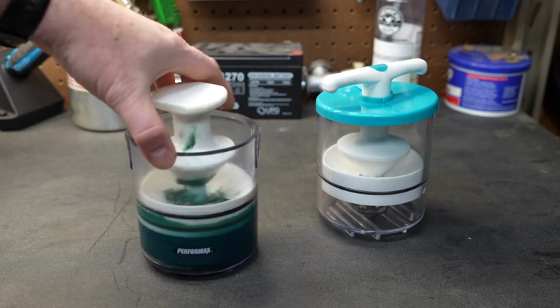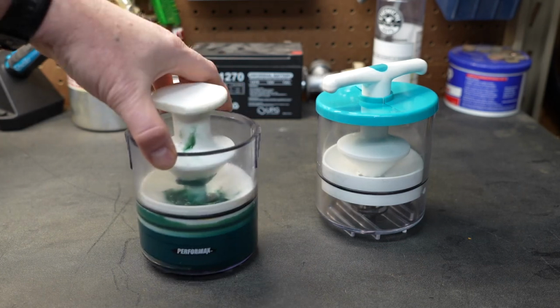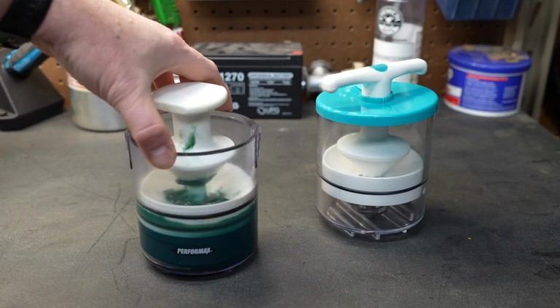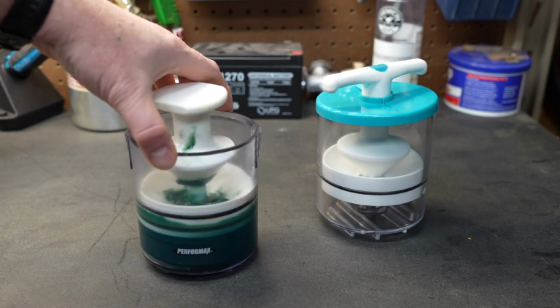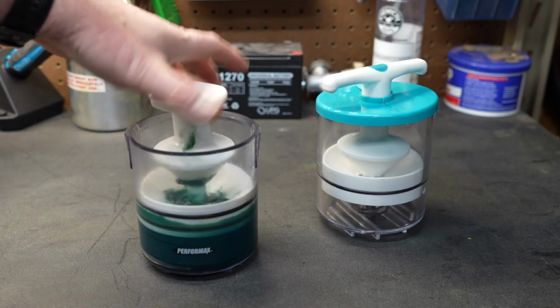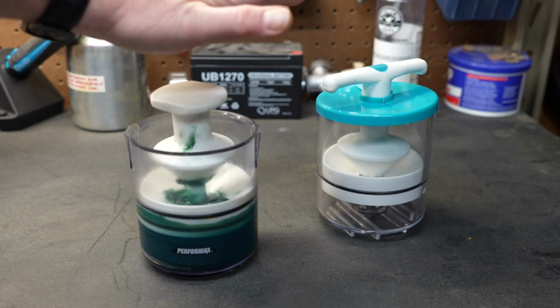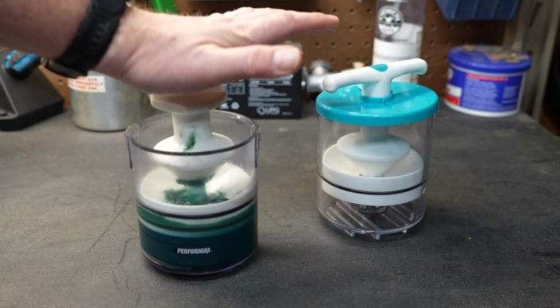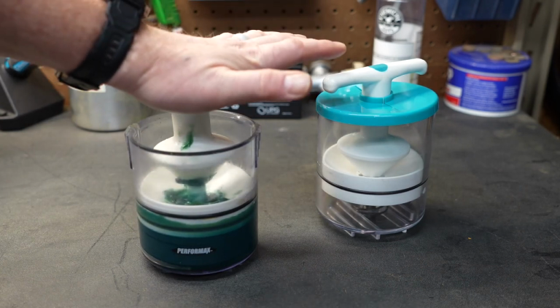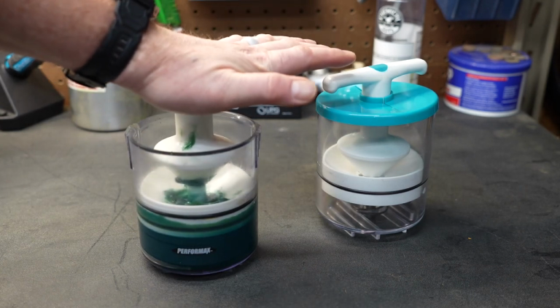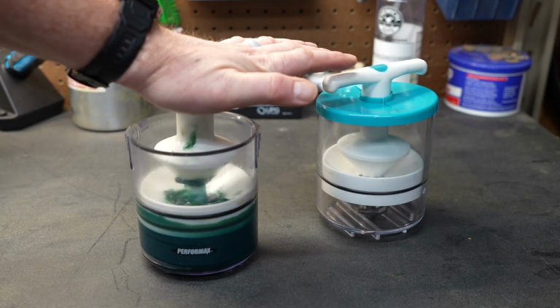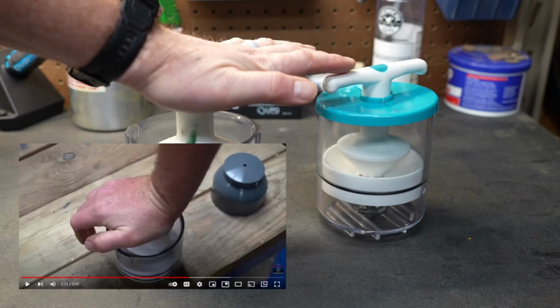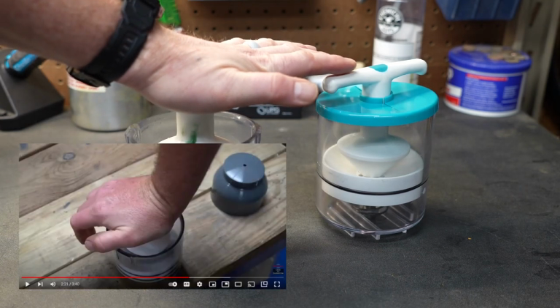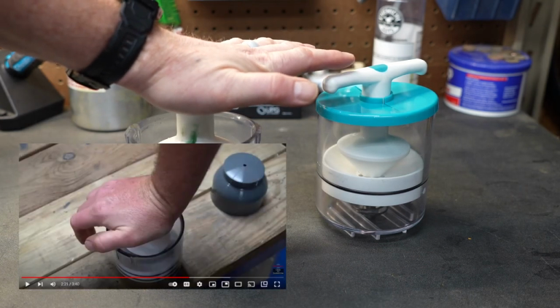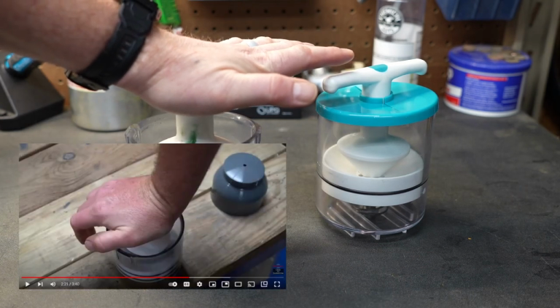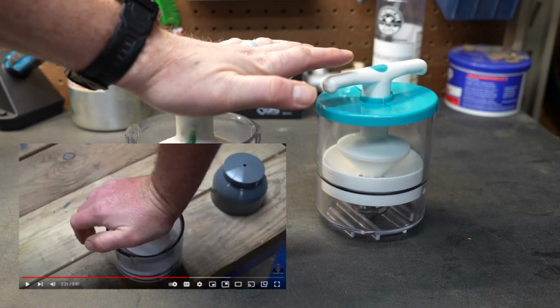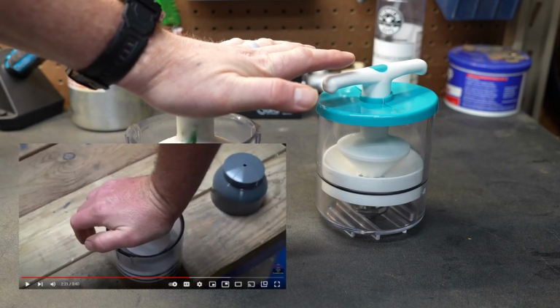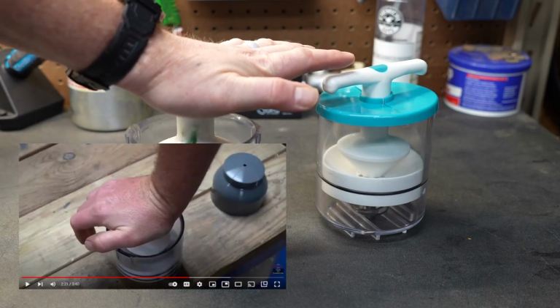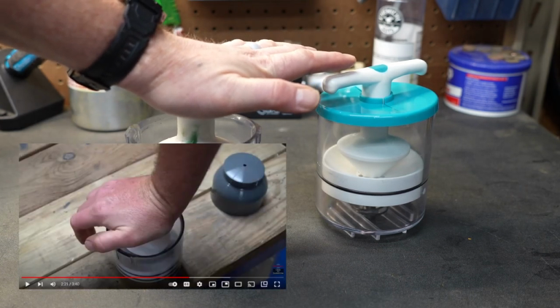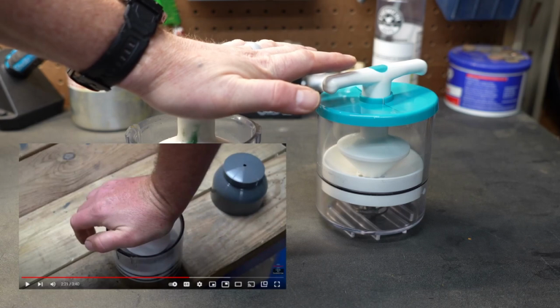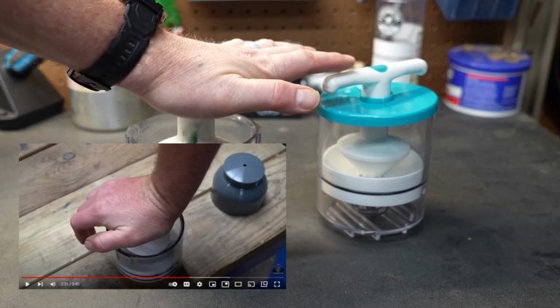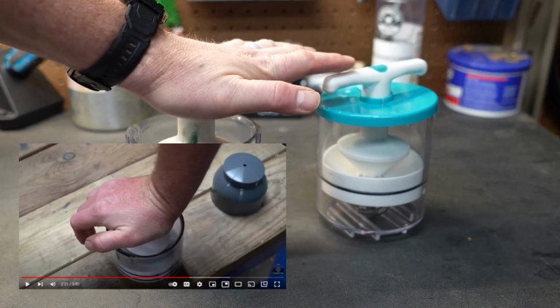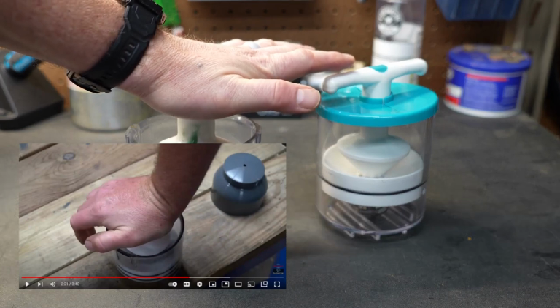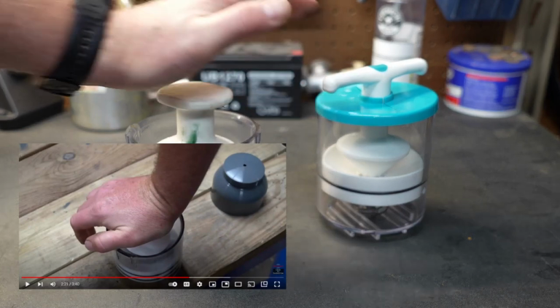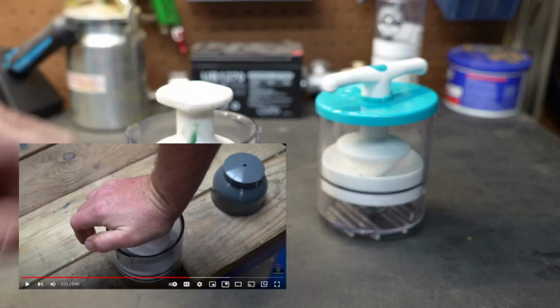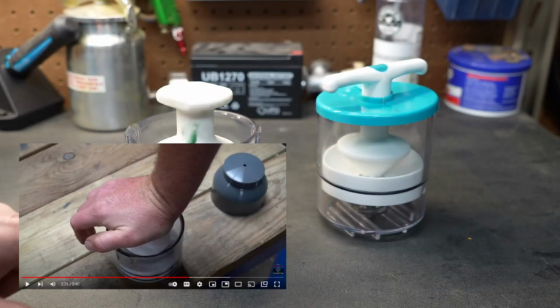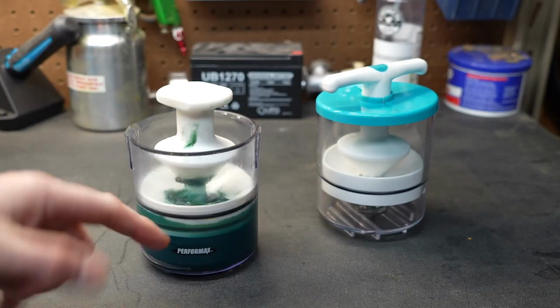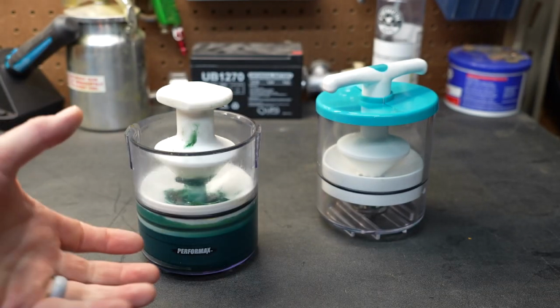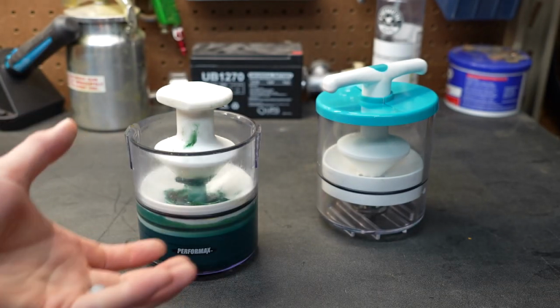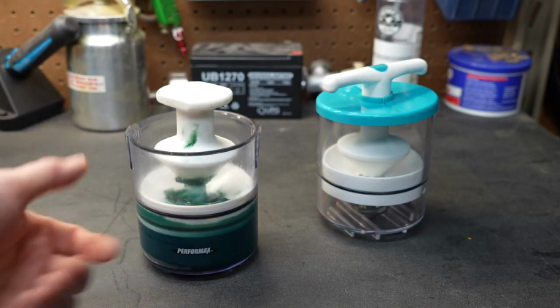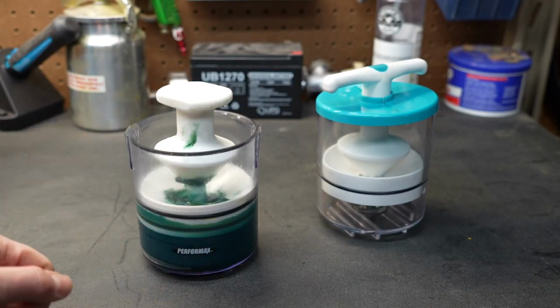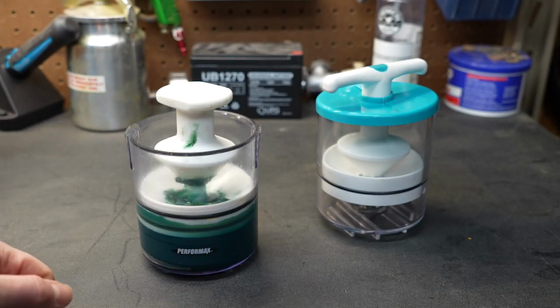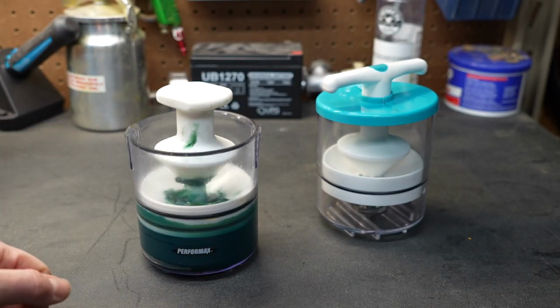They work really well, but they take a whole lot of pressure to pack the bearing — you really have to shove down hard to get the grease to go up inside that bearing.